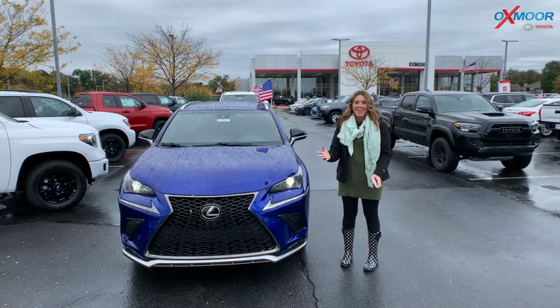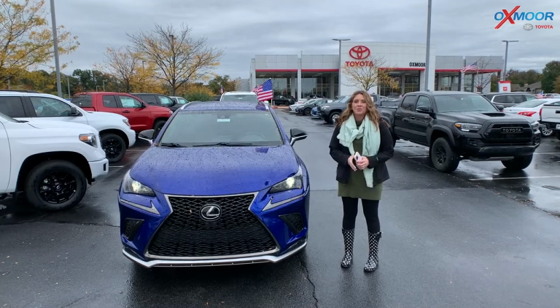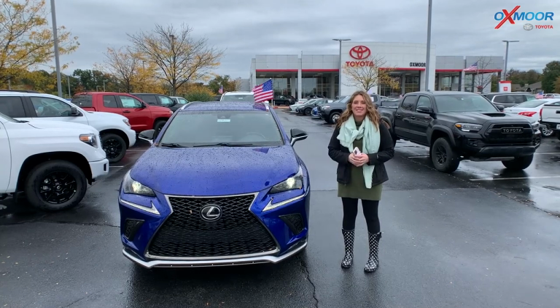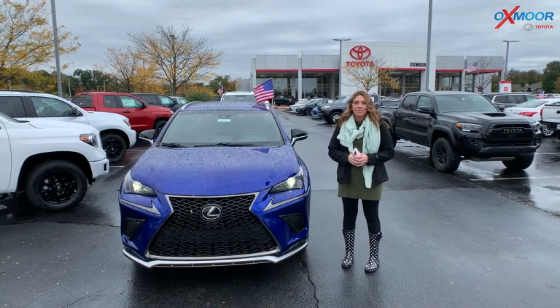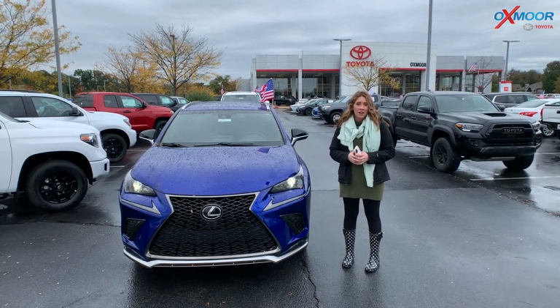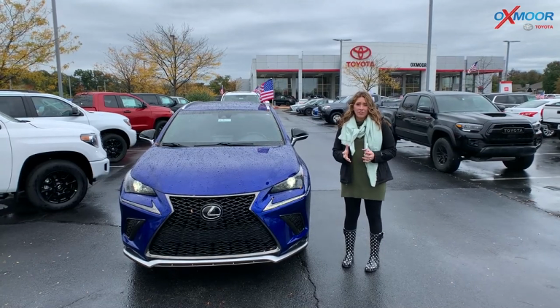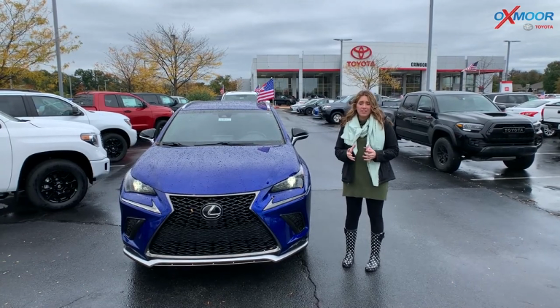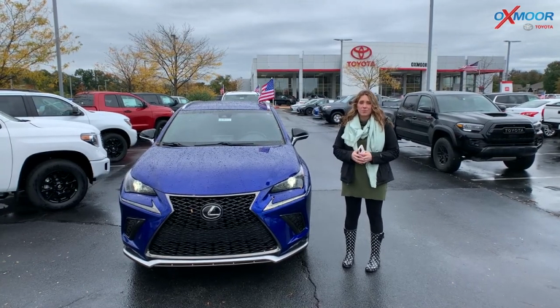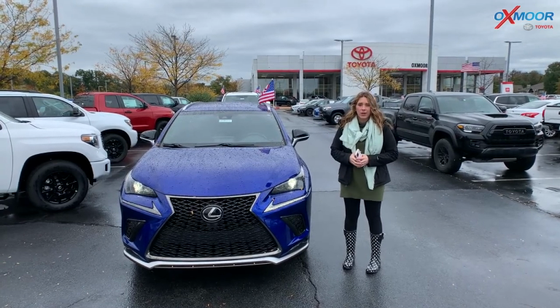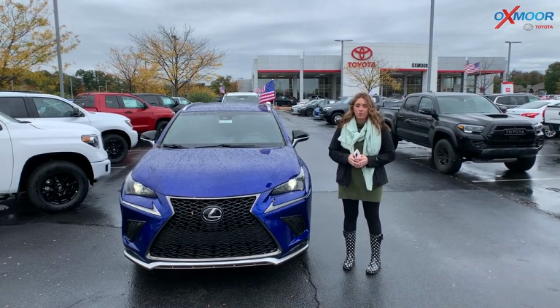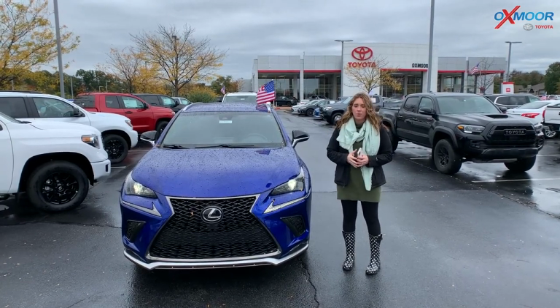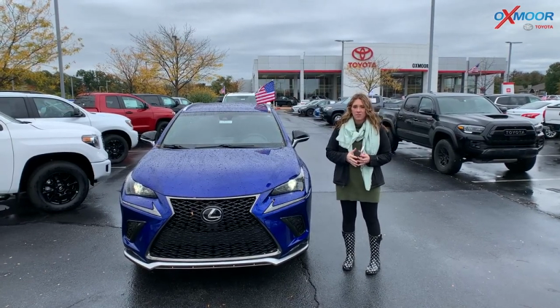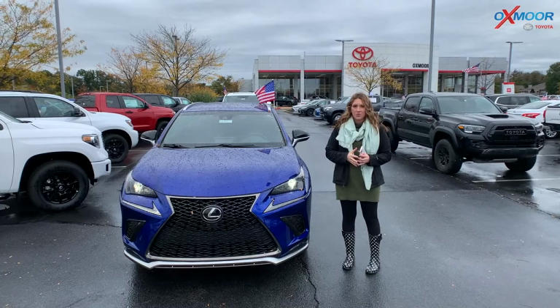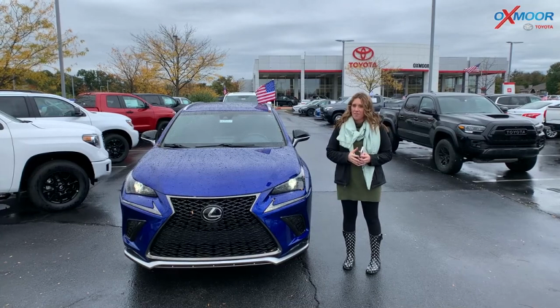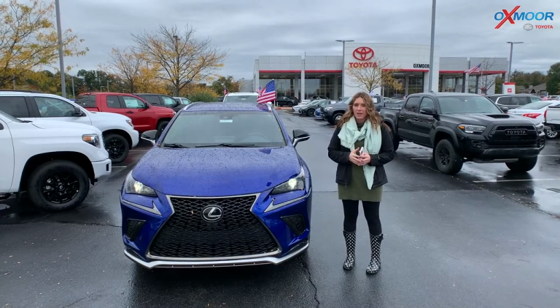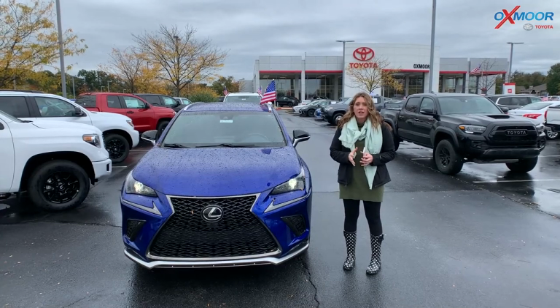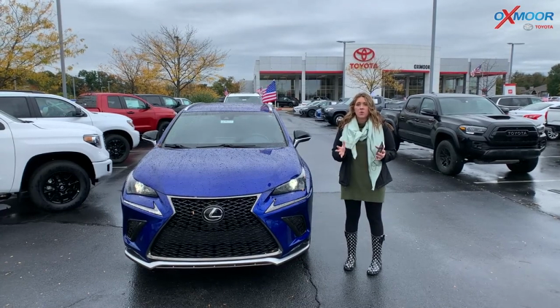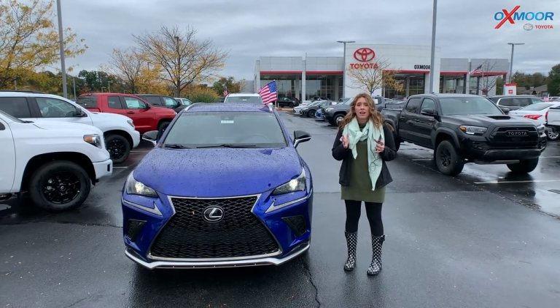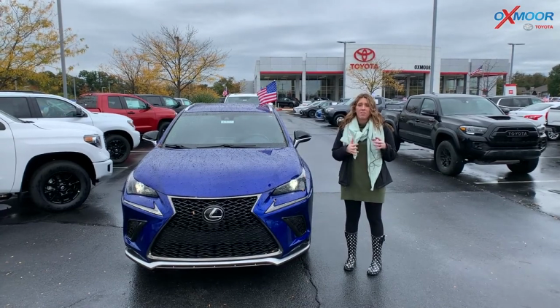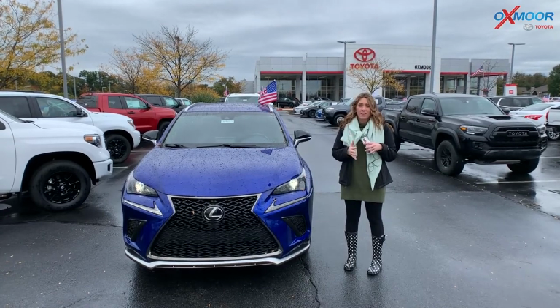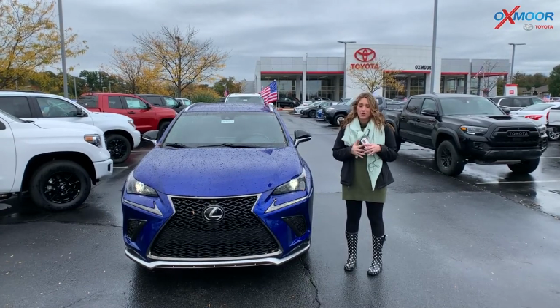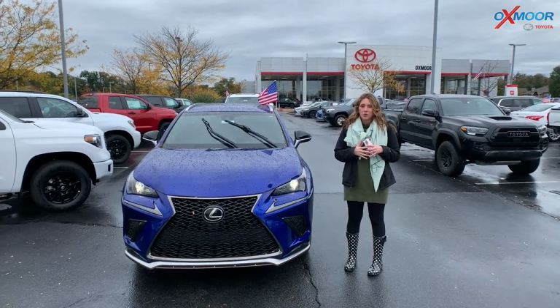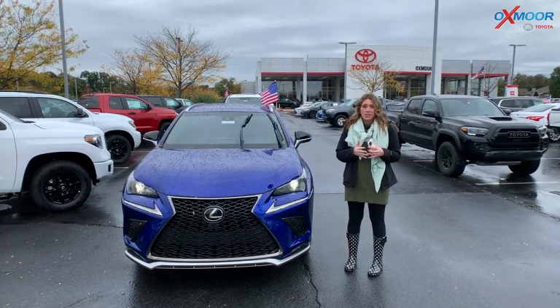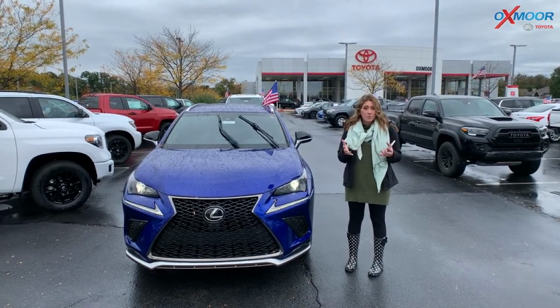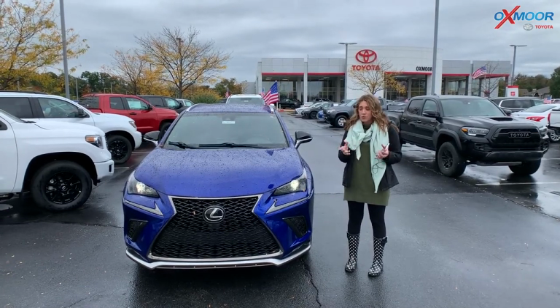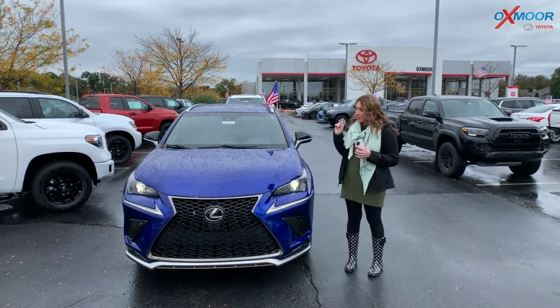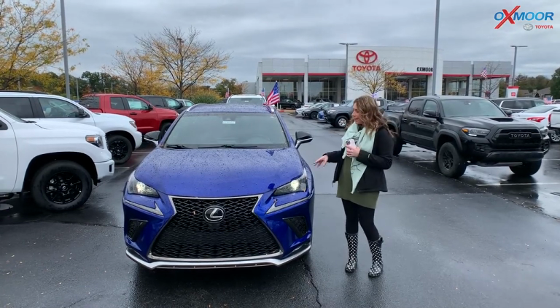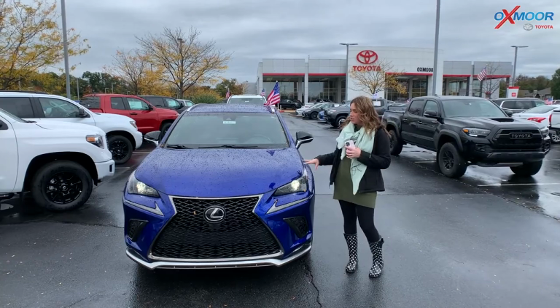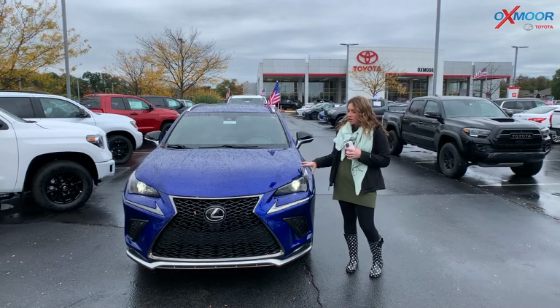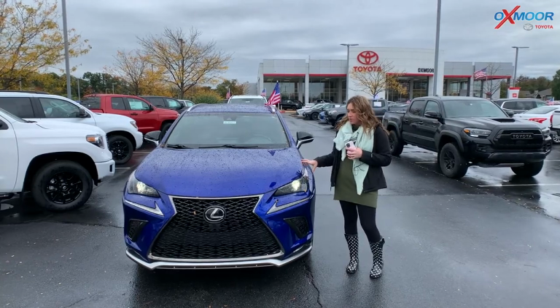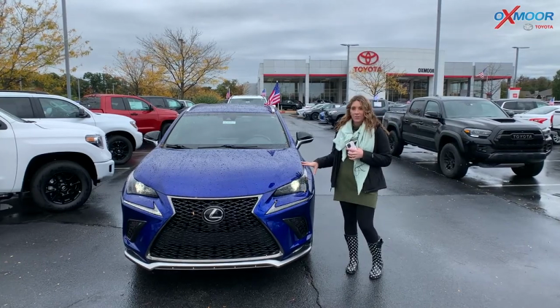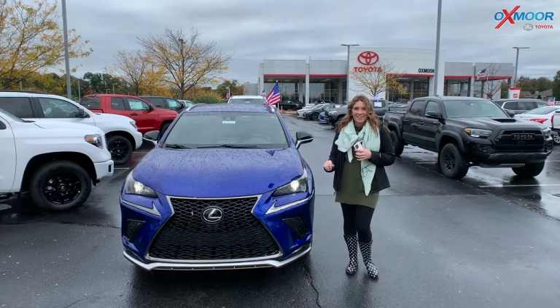Hey everyone, it's Gabrielle, and I'm over here at Oxmoor Toyota for our Pre-Owned Vehicles of the Week. This week we're going to have three vehicles to talk a little bit about, so let's go ahead and start with the one right here.